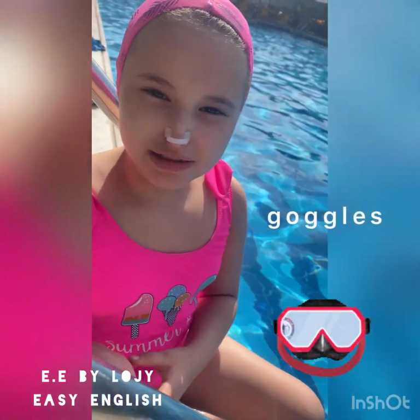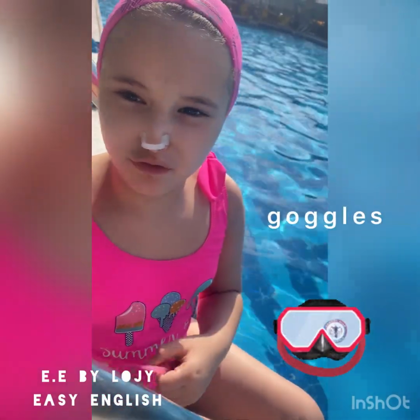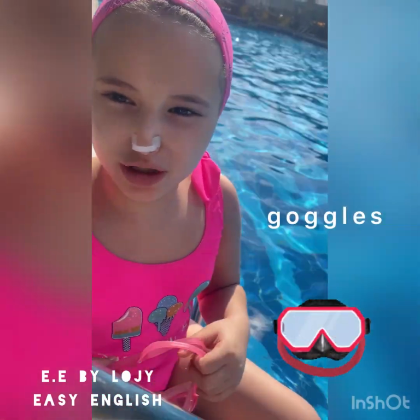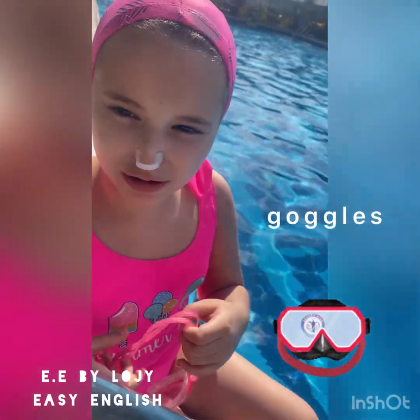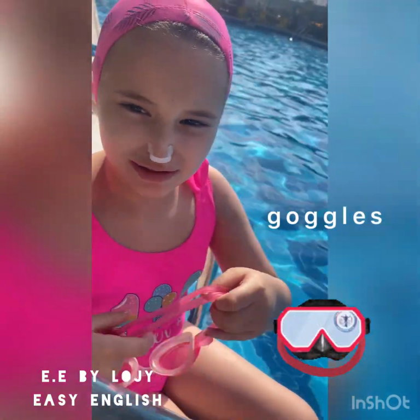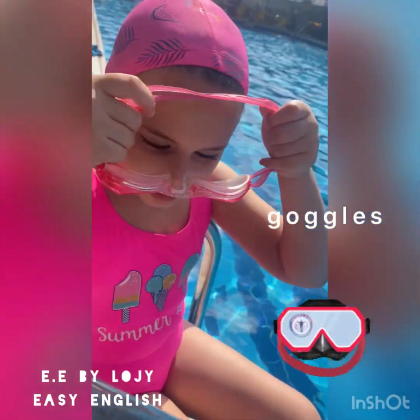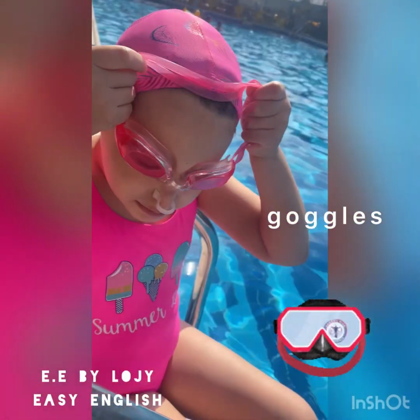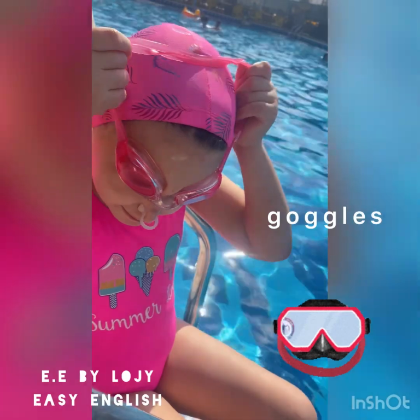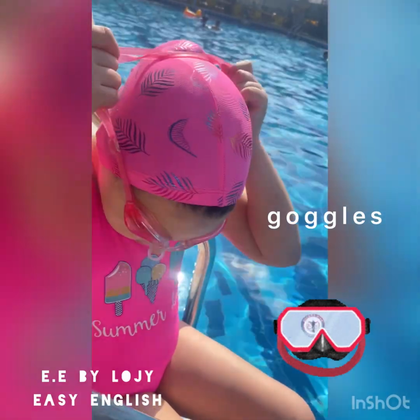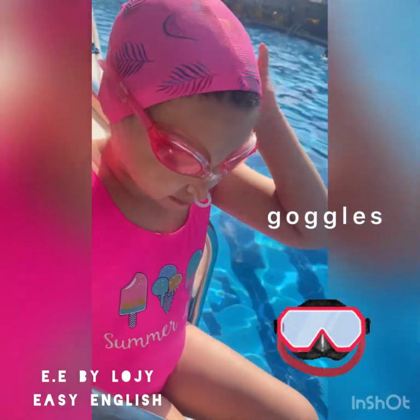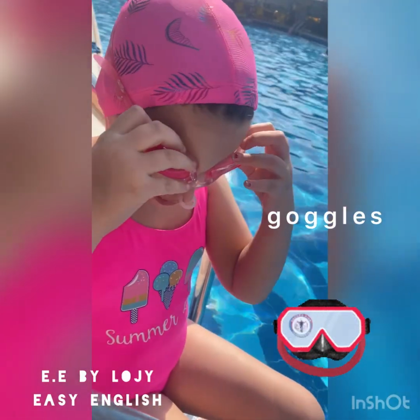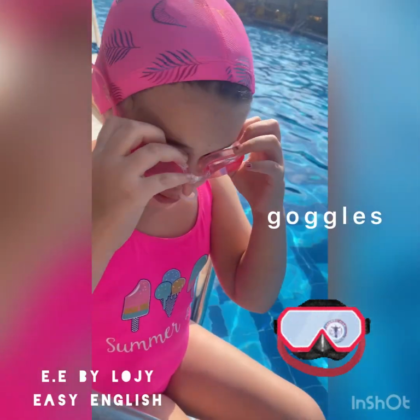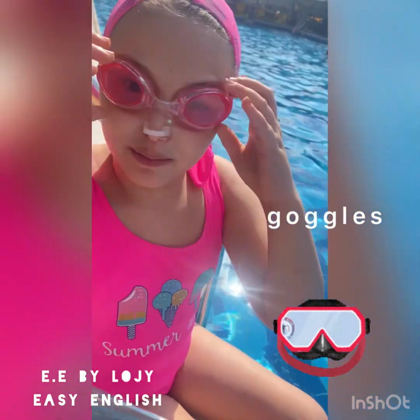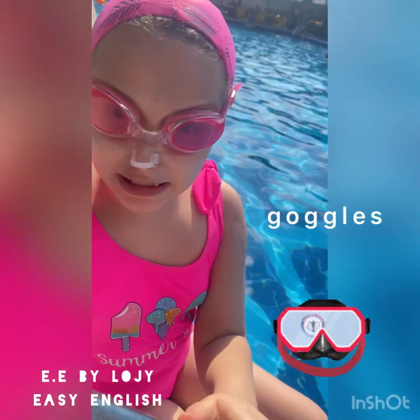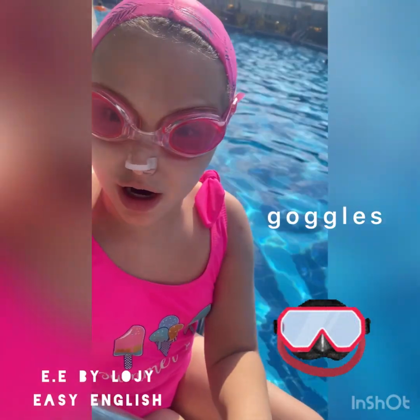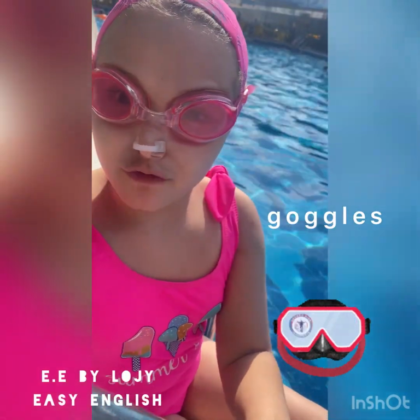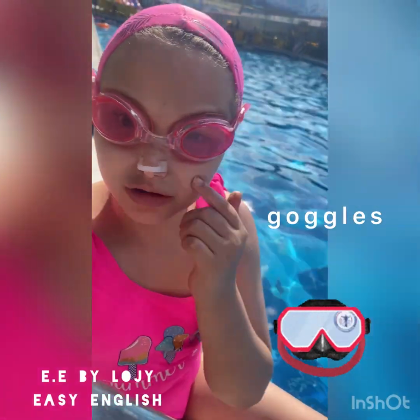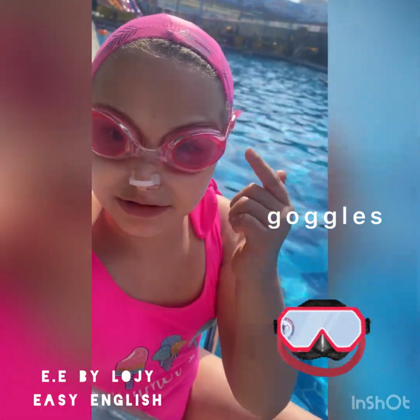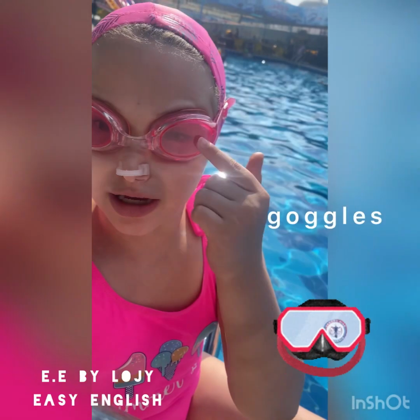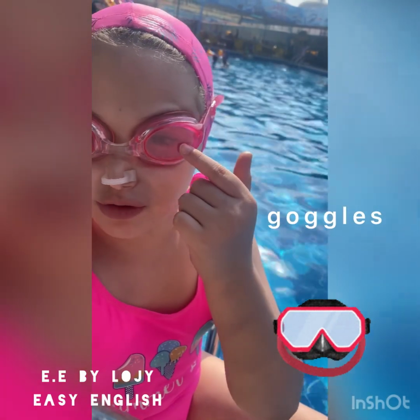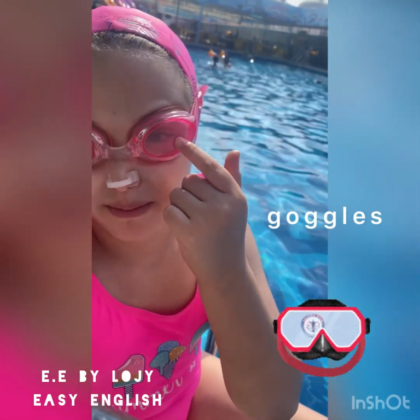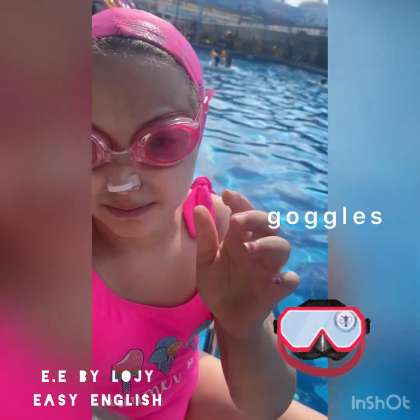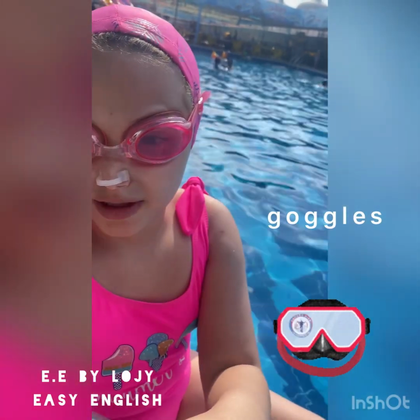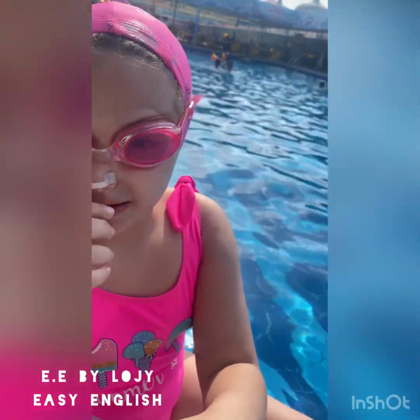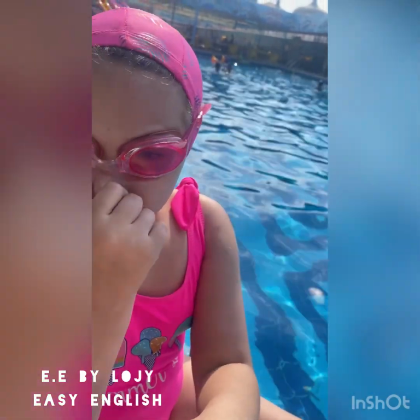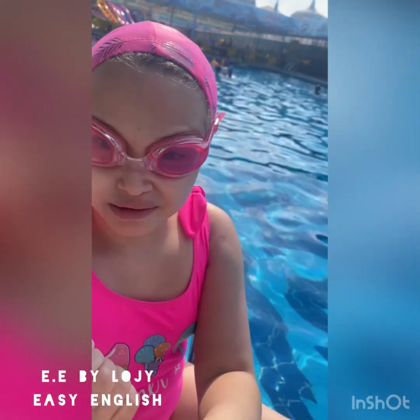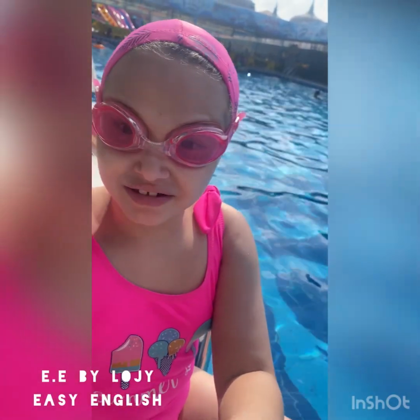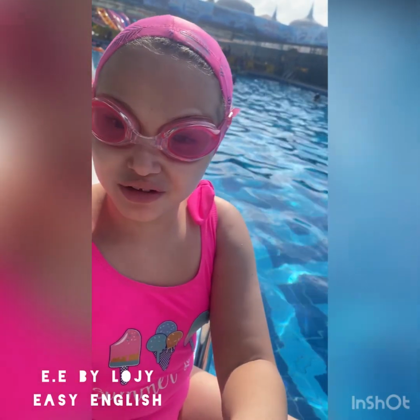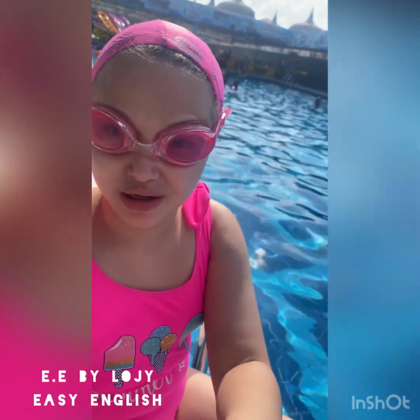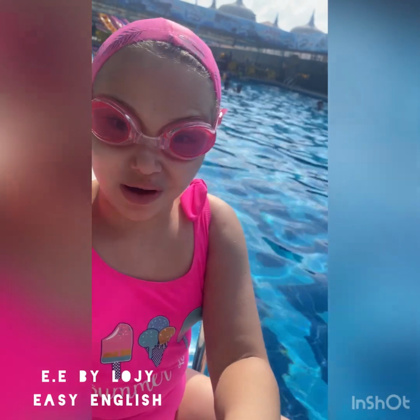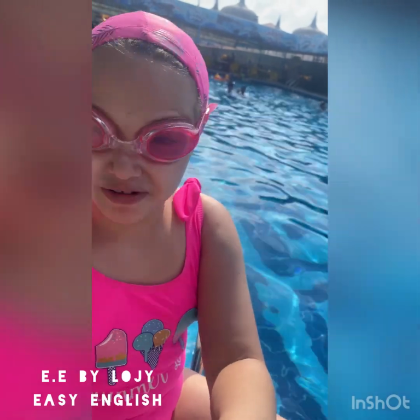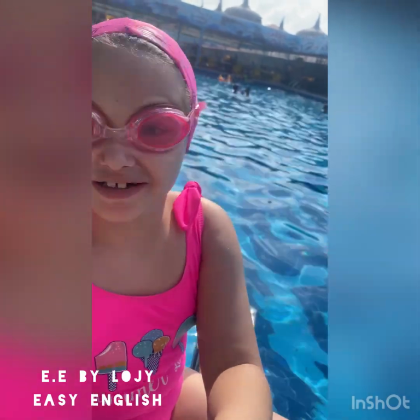Time for goggles. They protect your eyes from water getting into them. Now I'm going to take out the nose clip so I can speak clearly.